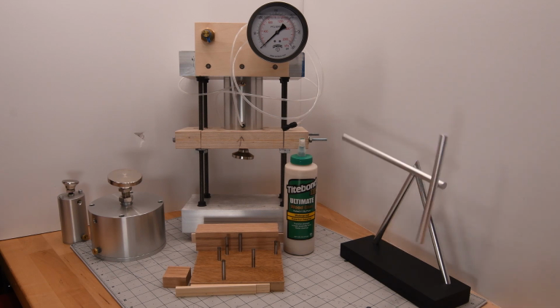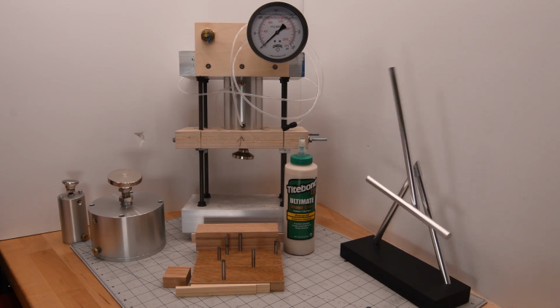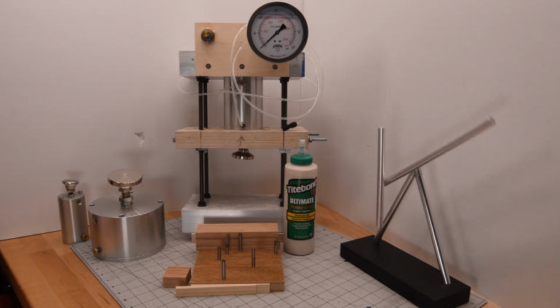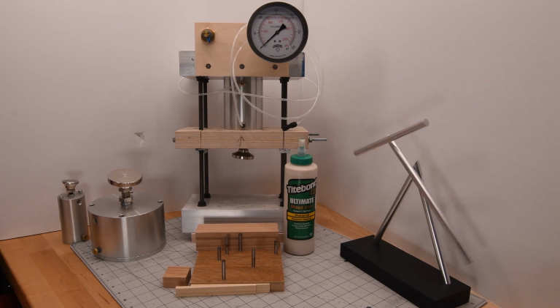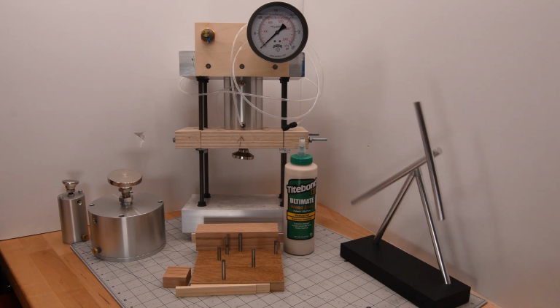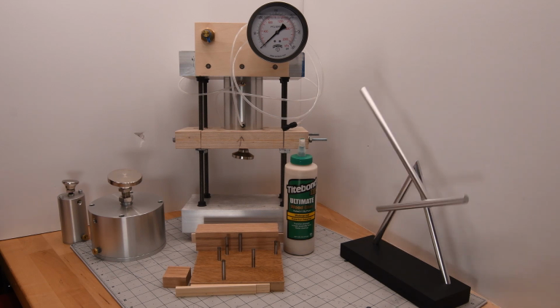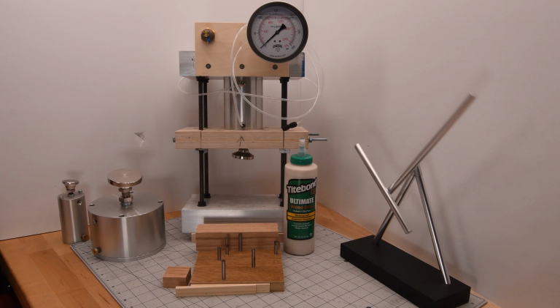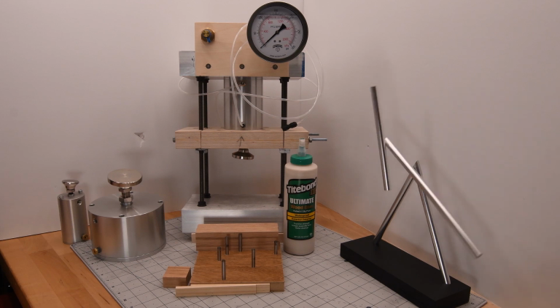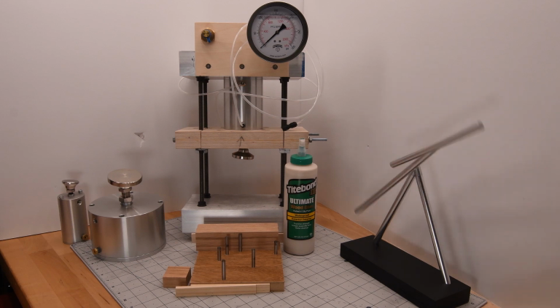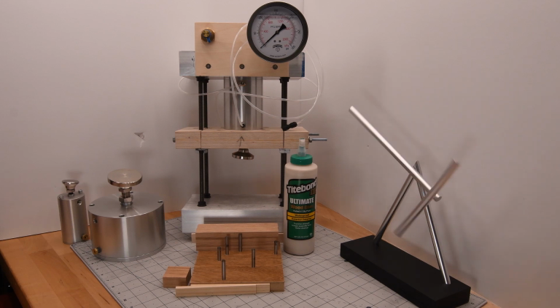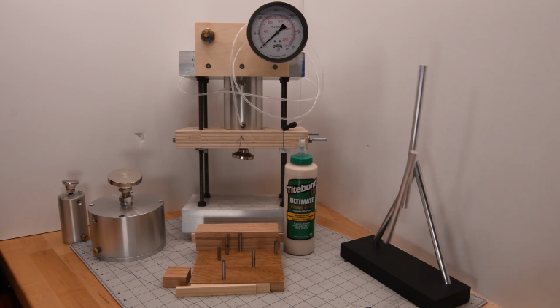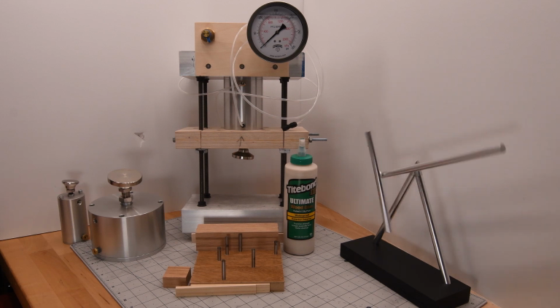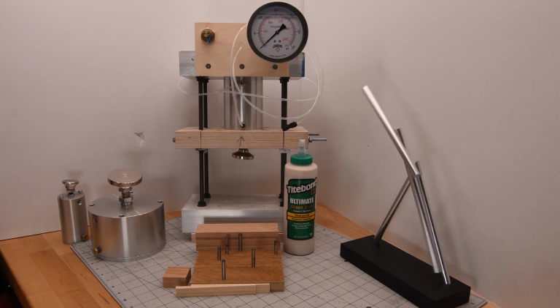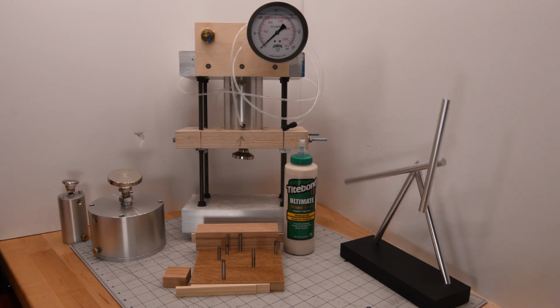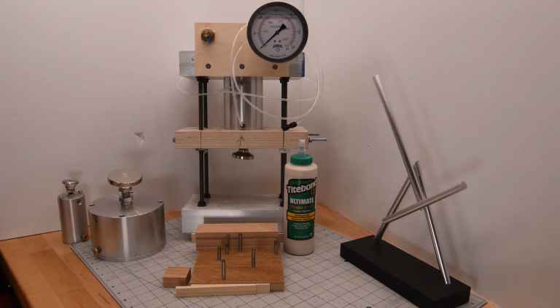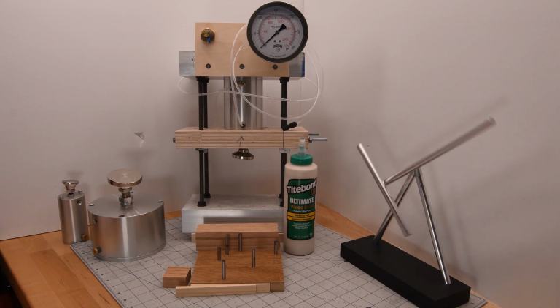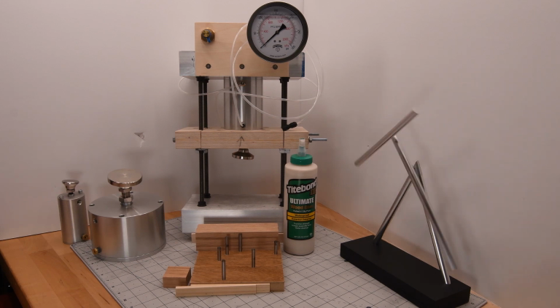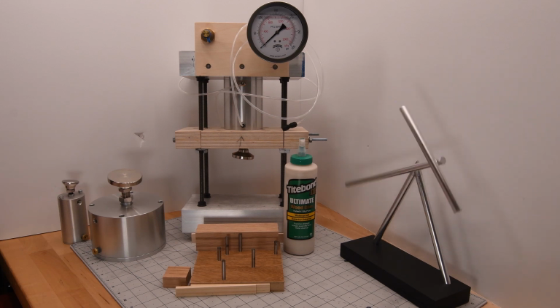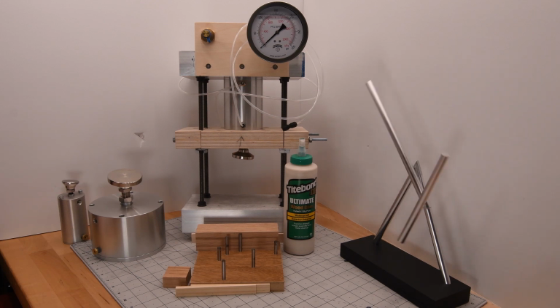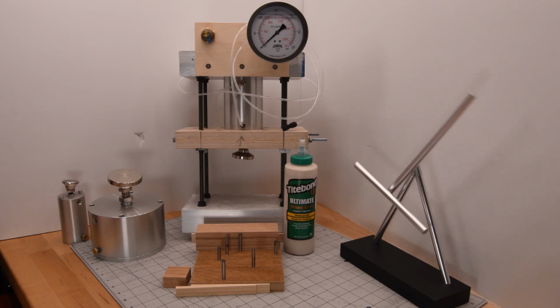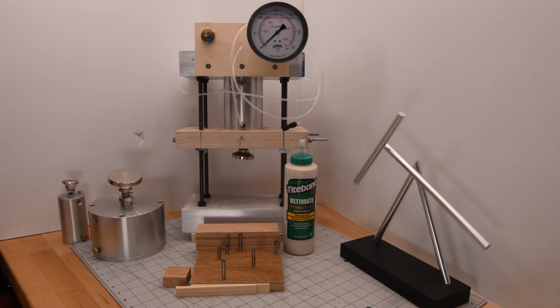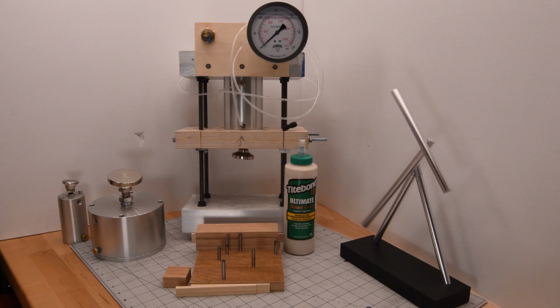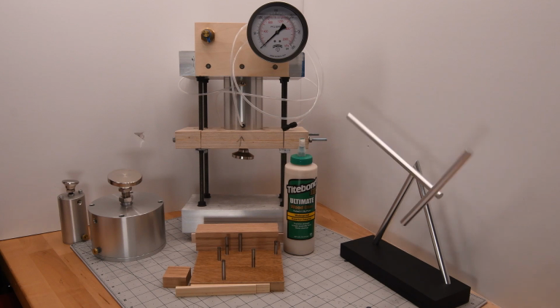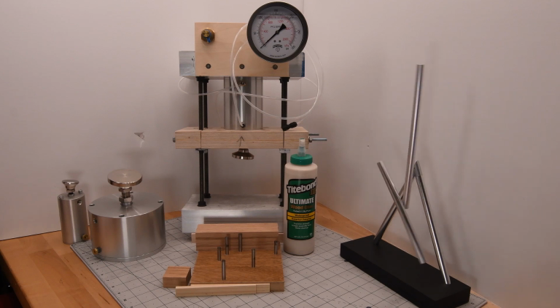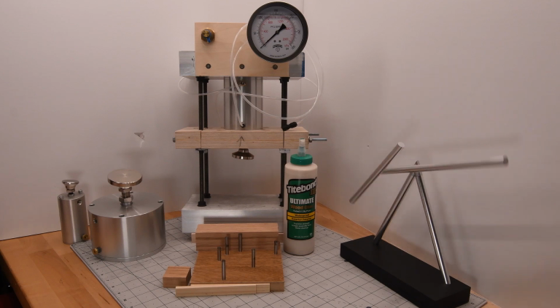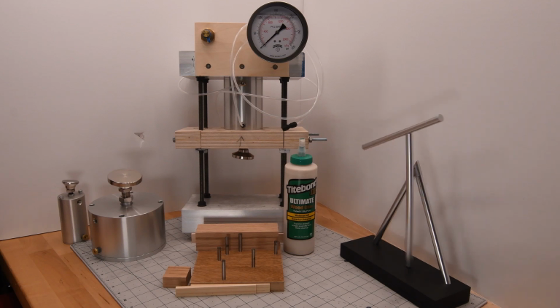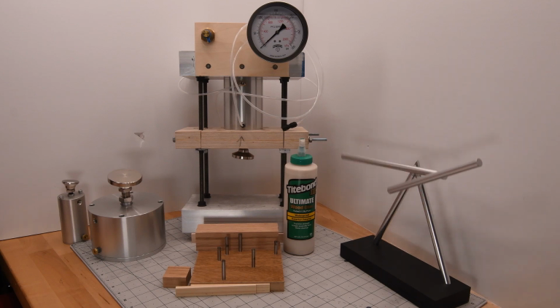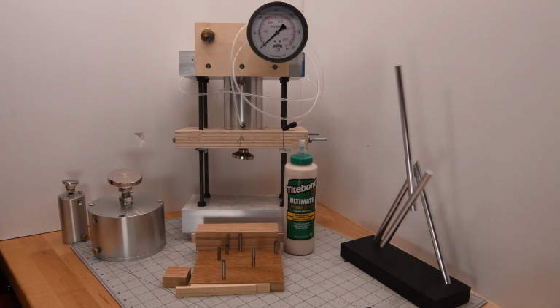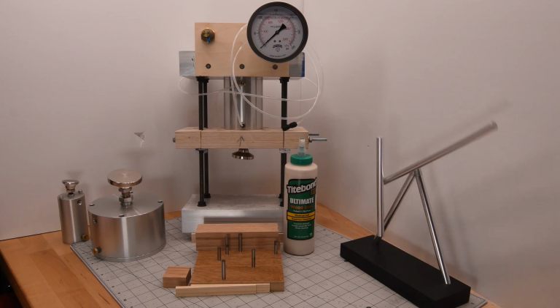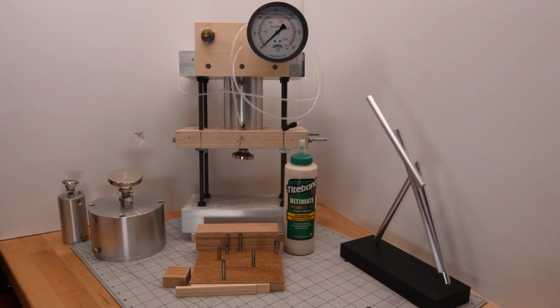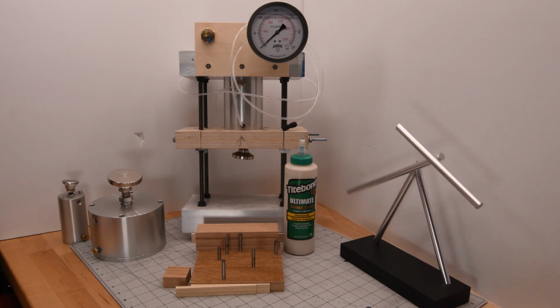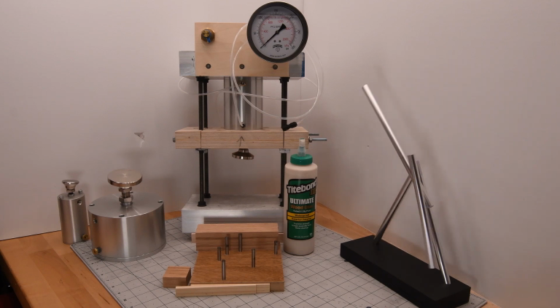I've always wondered how tight is tight enough, how tight does it have to be to squeeze all the glue out, and is it even possible? Today I hope to answer those questions.